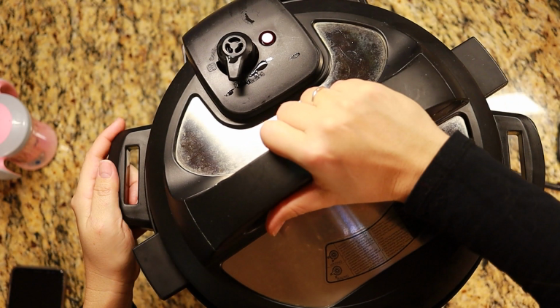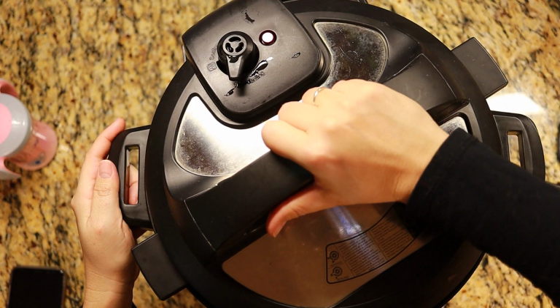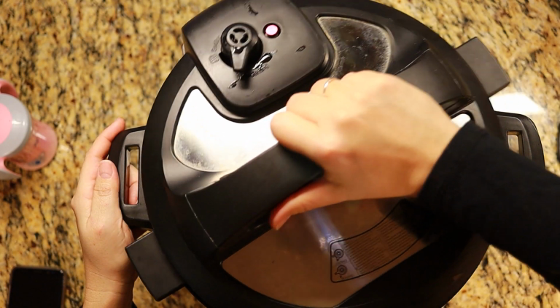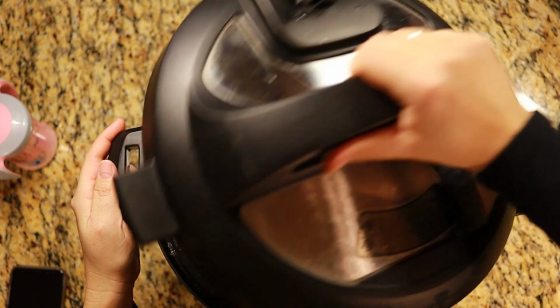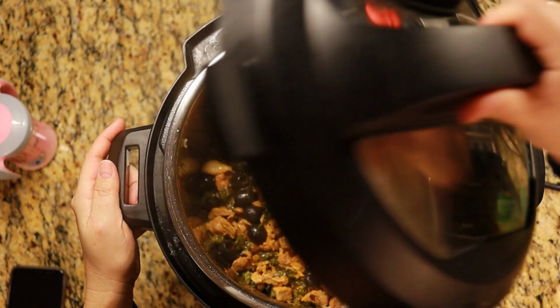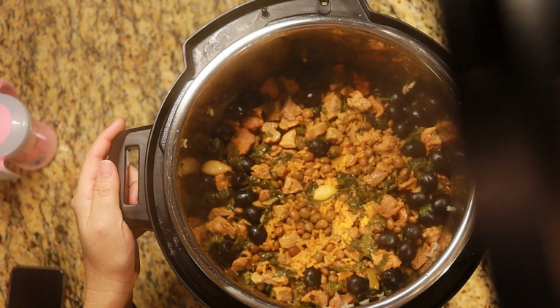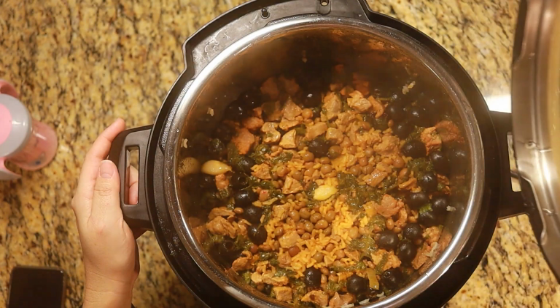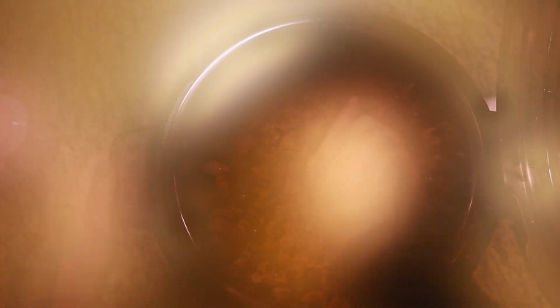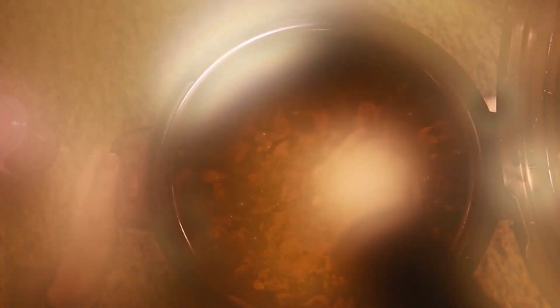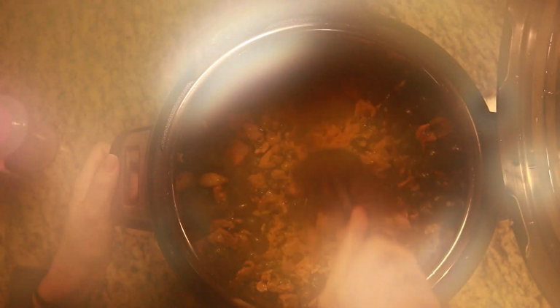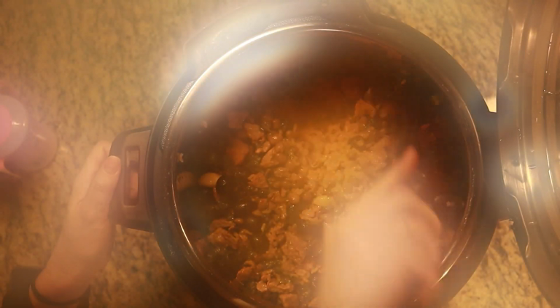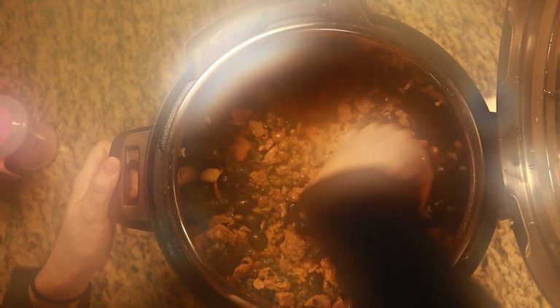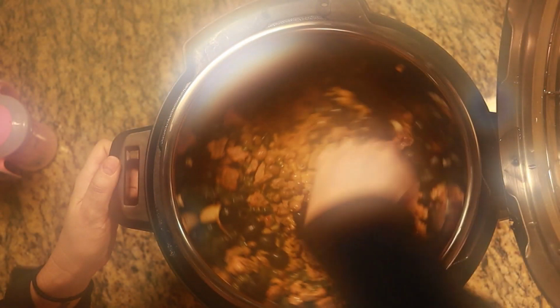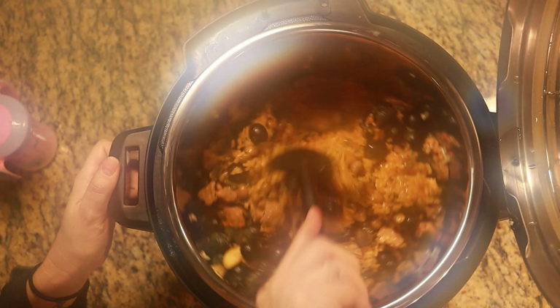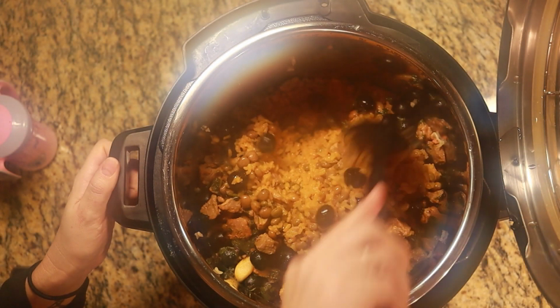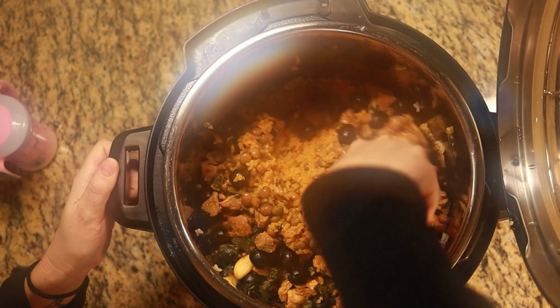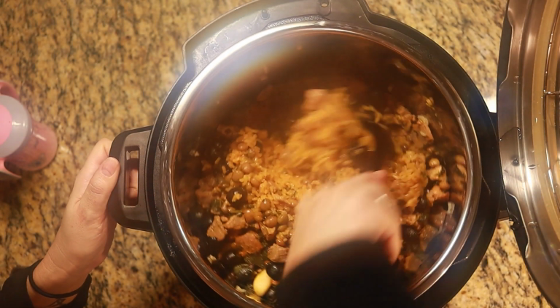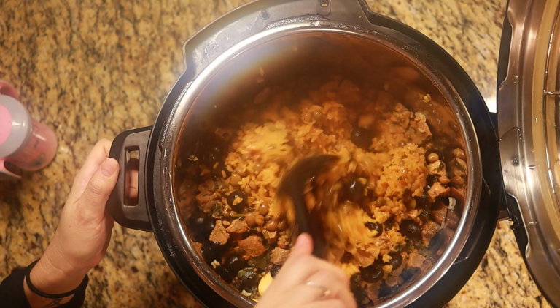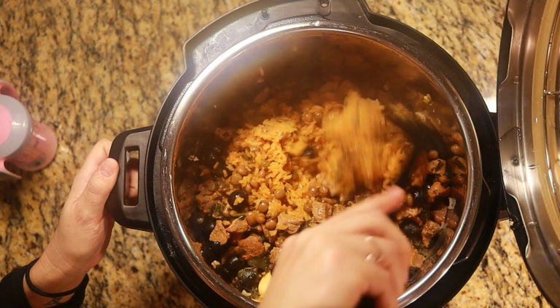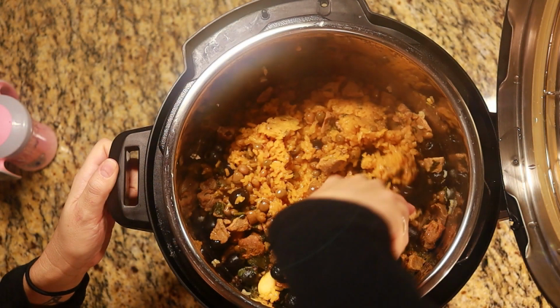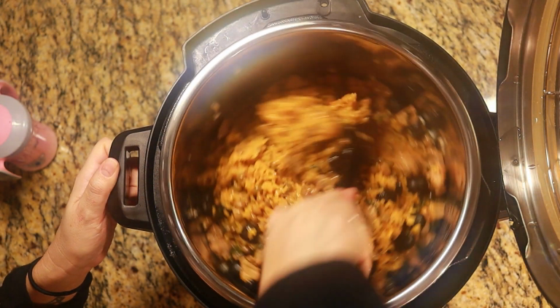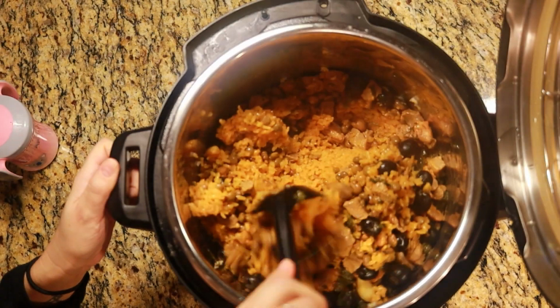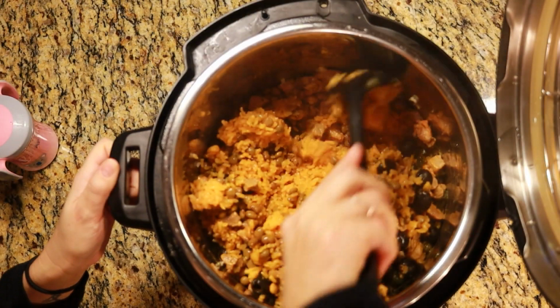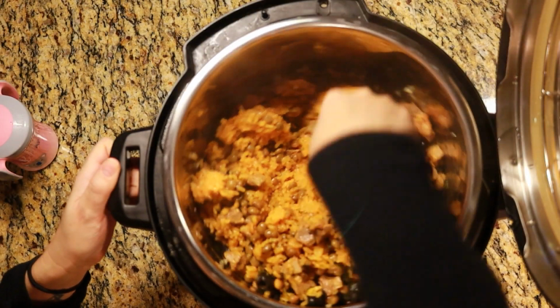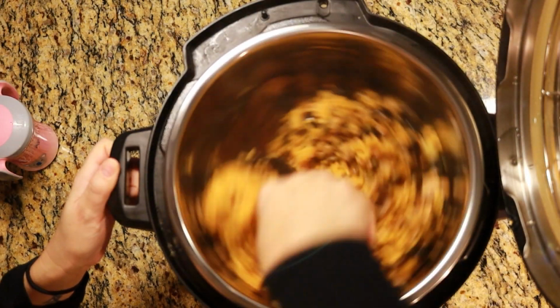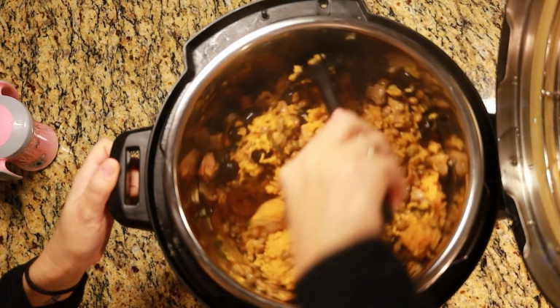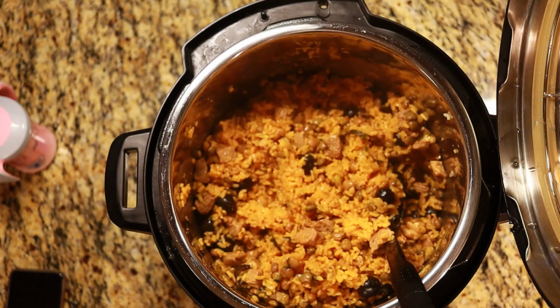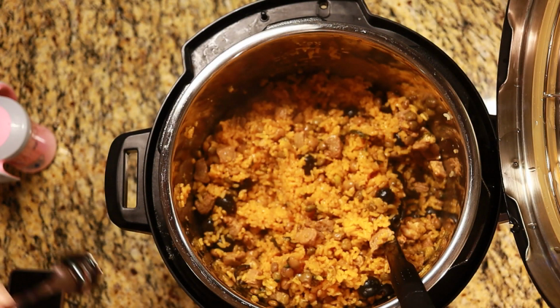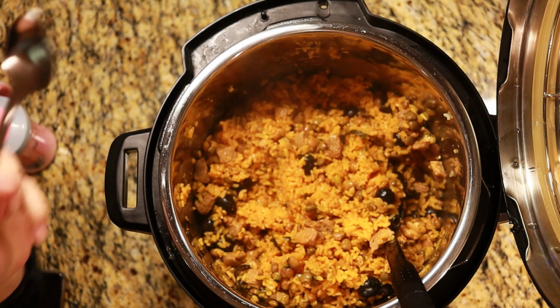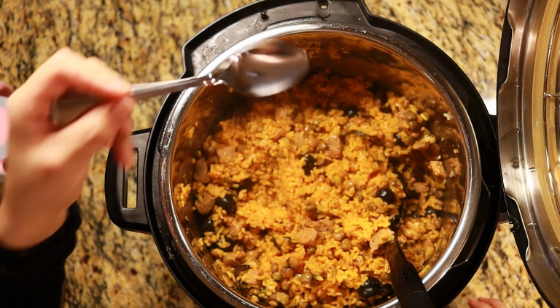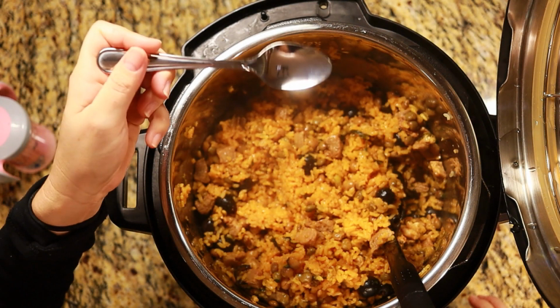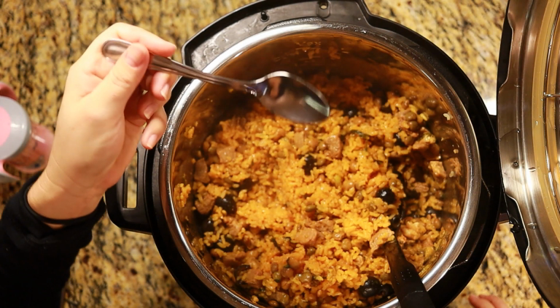Once the pin has dropped it's safe to open the lid. Let's see what it looks like inside — it's cooked very well. Mixing it up, let's give it a taste.